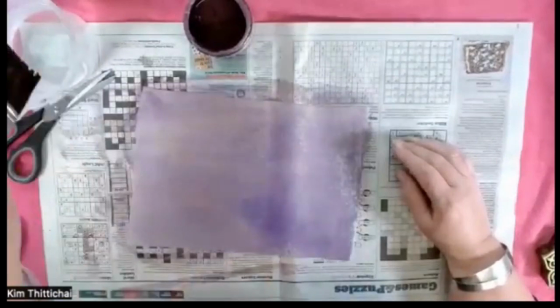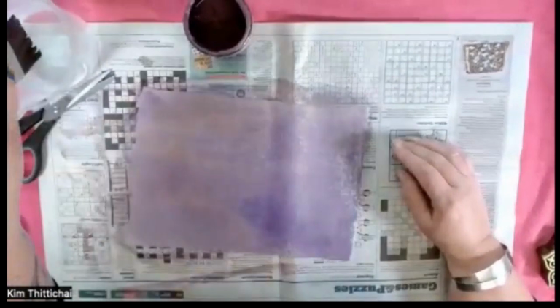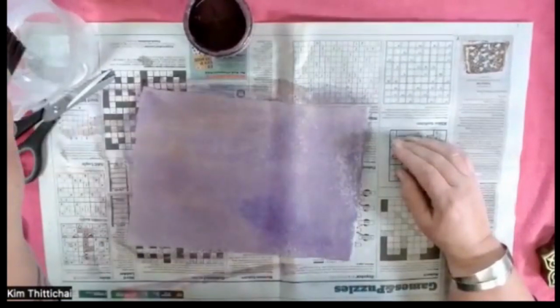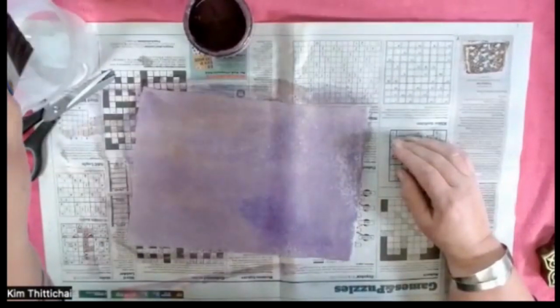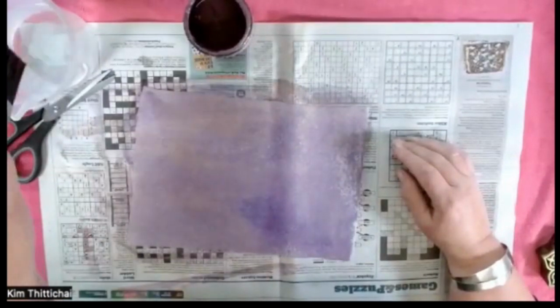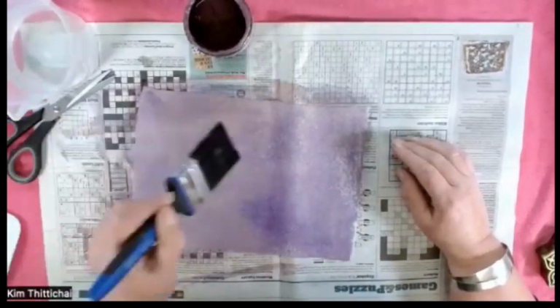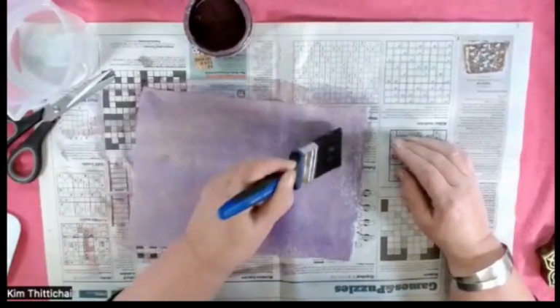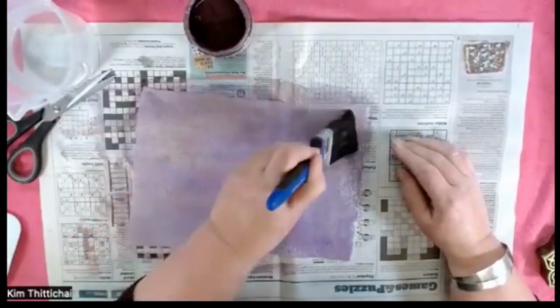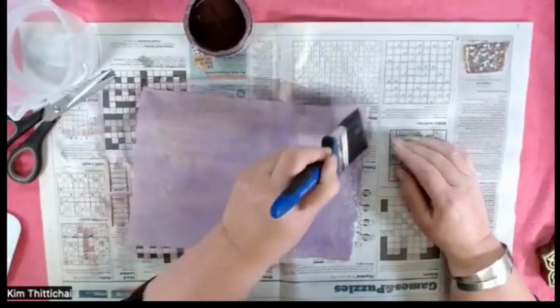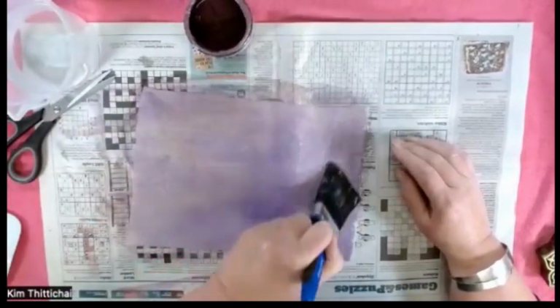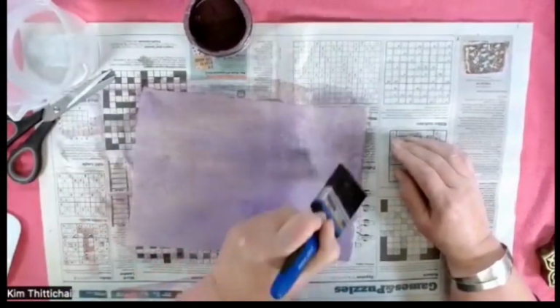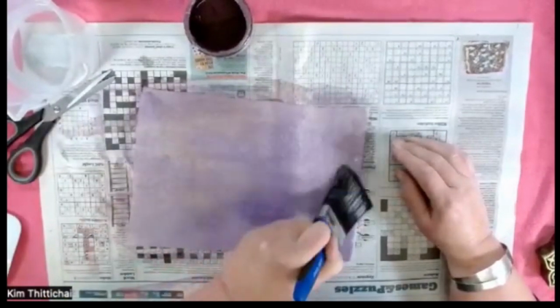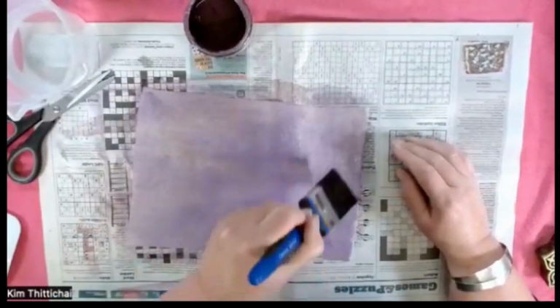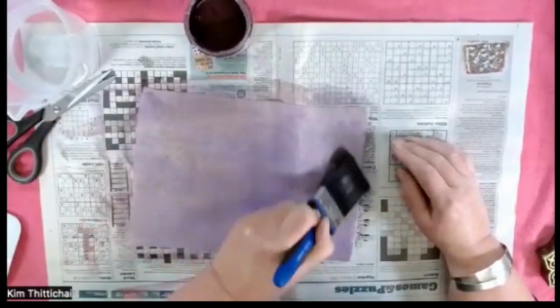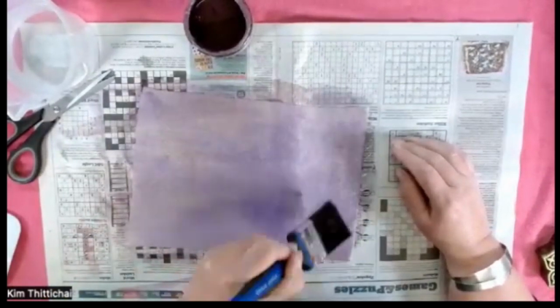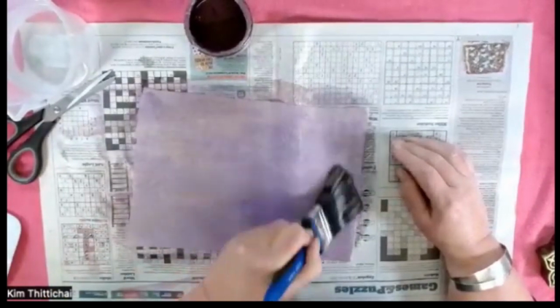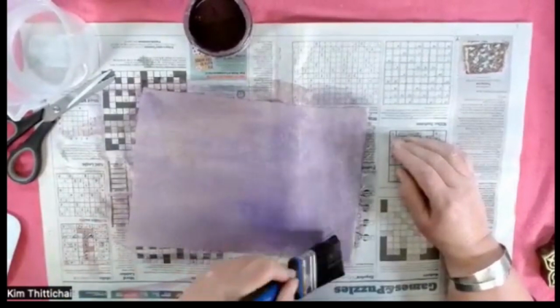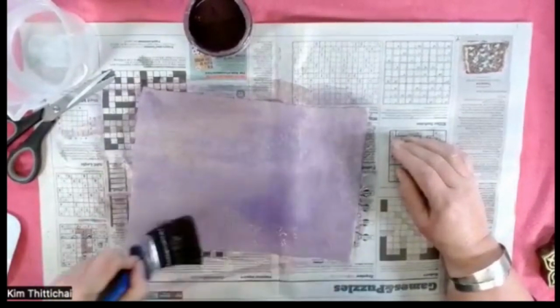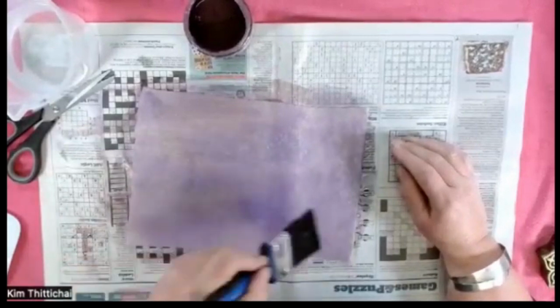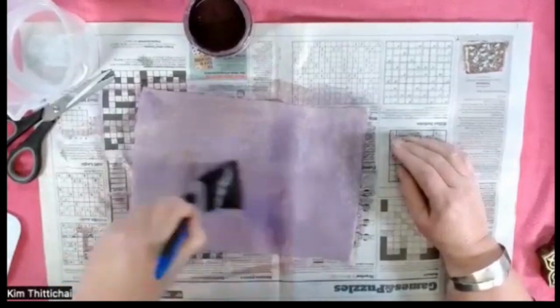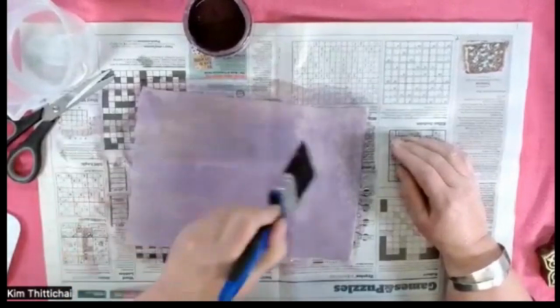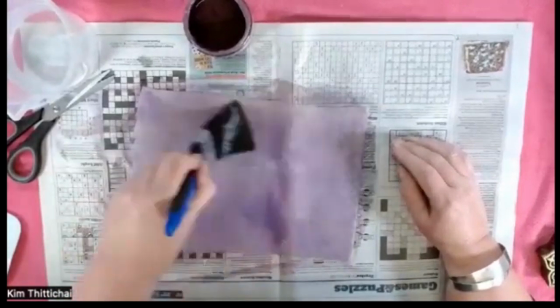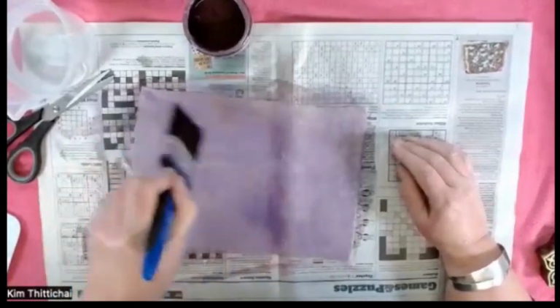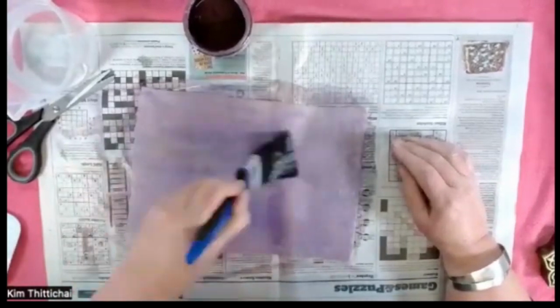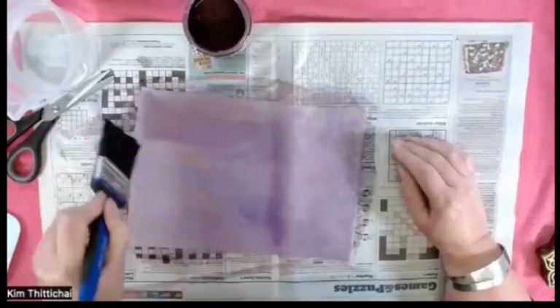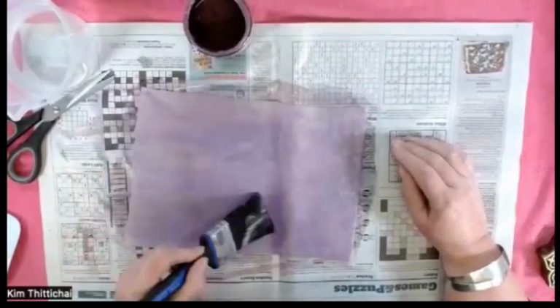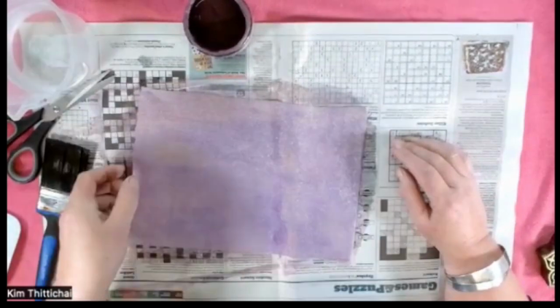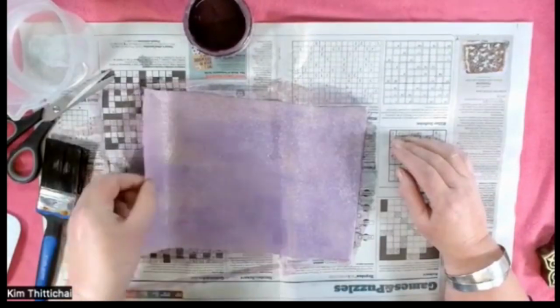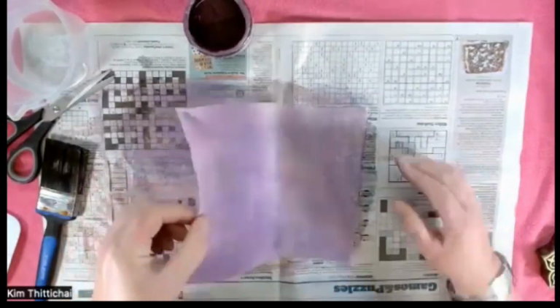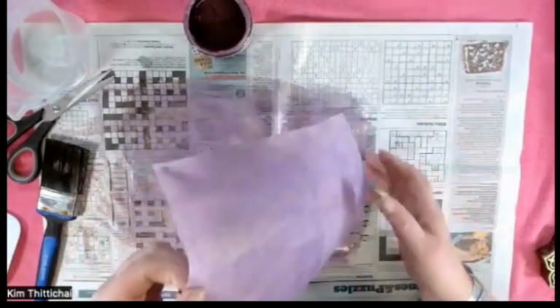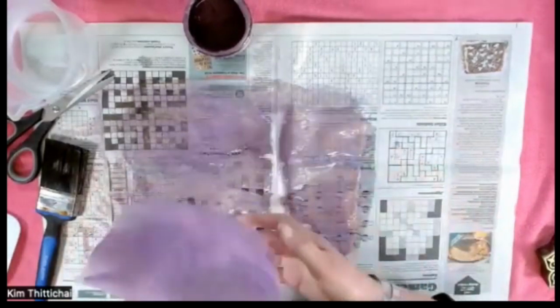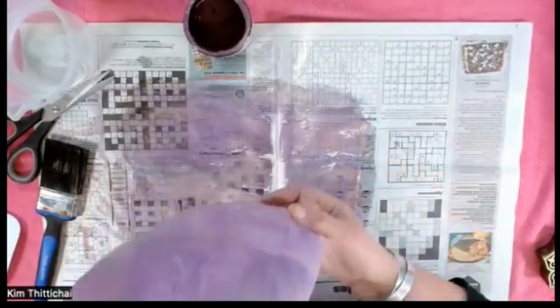So I'm just painting up the back now. It doesn't need too much more paint. So that's both sides painted.